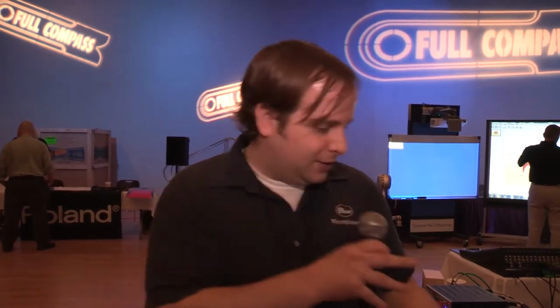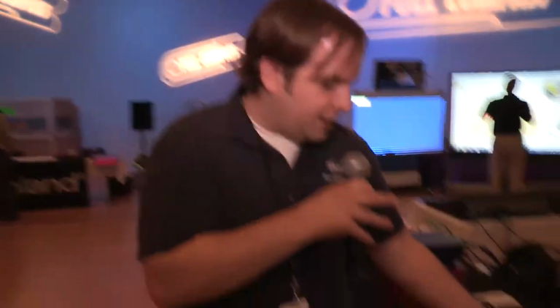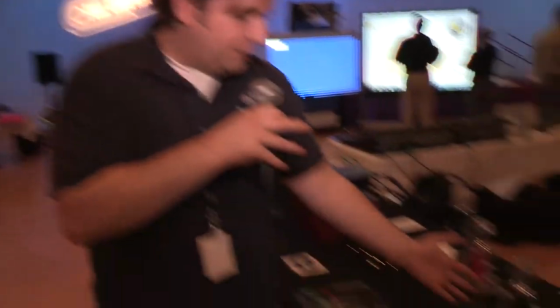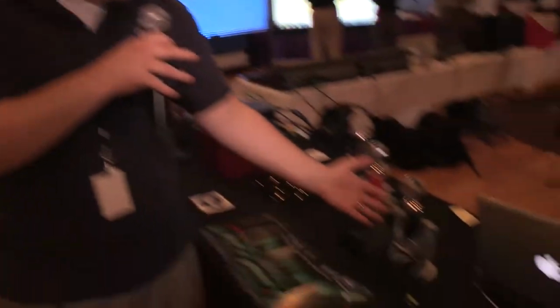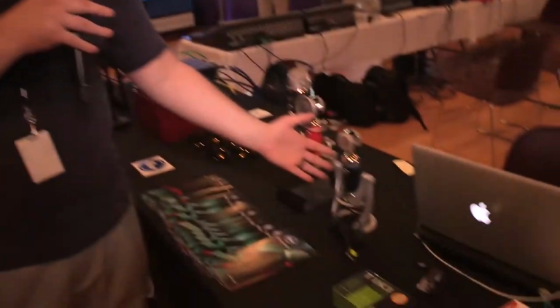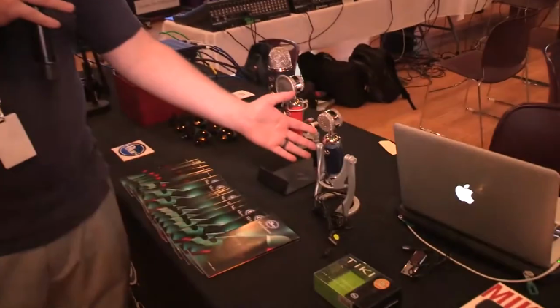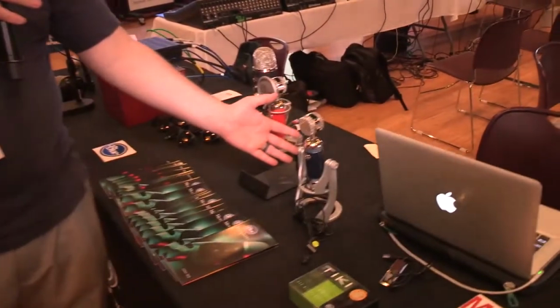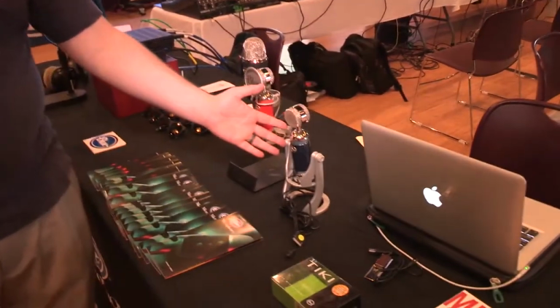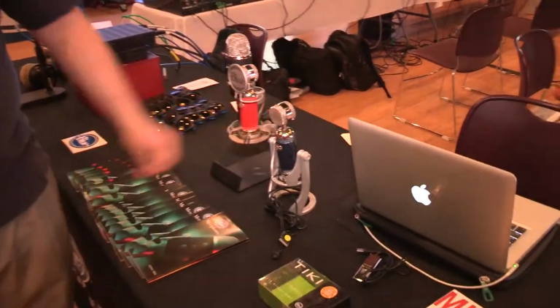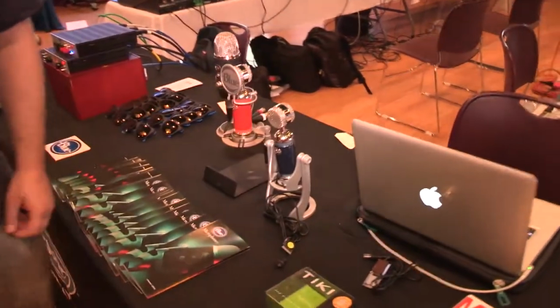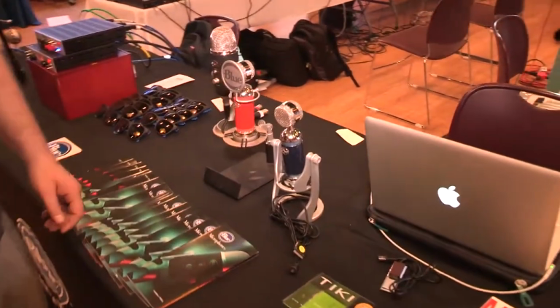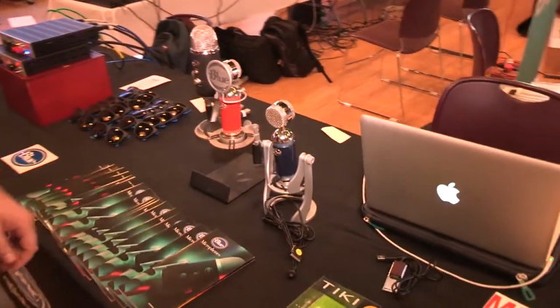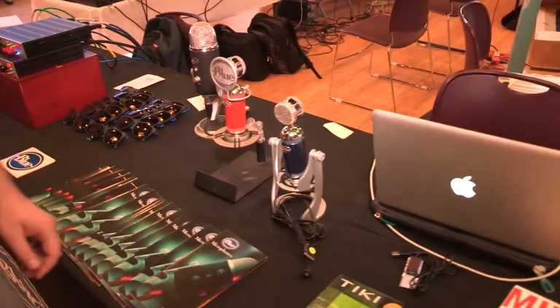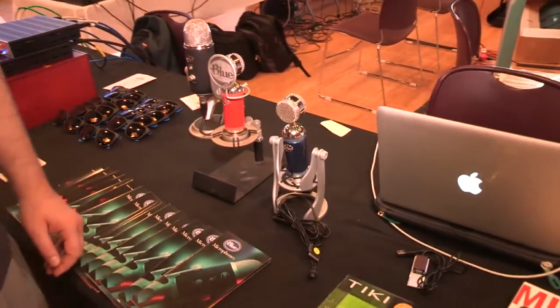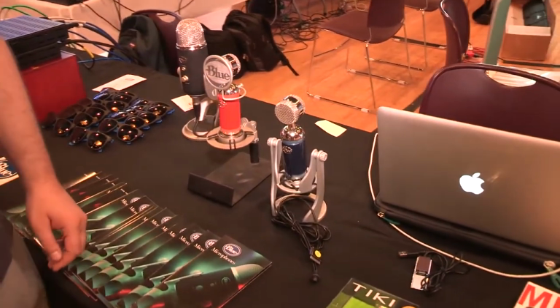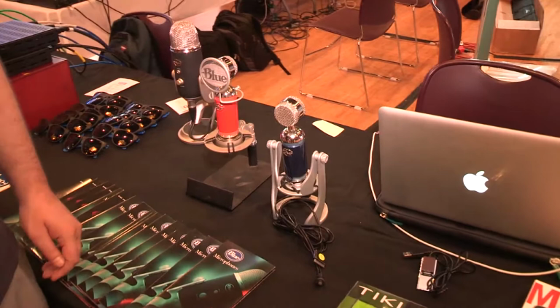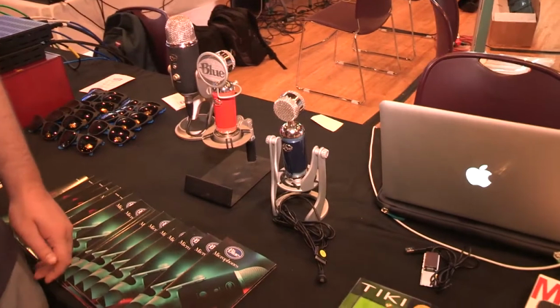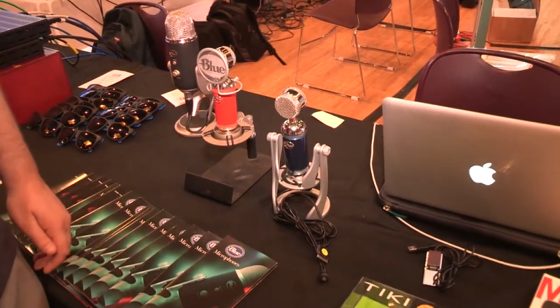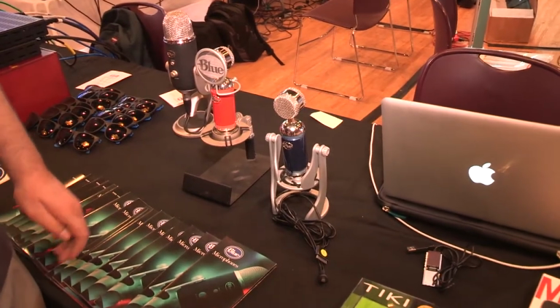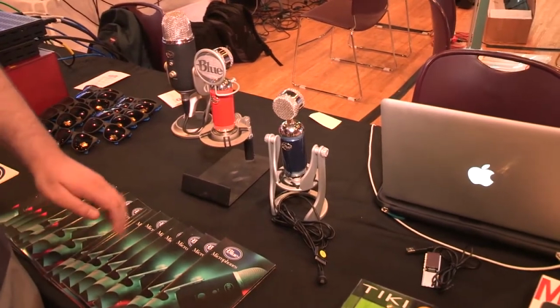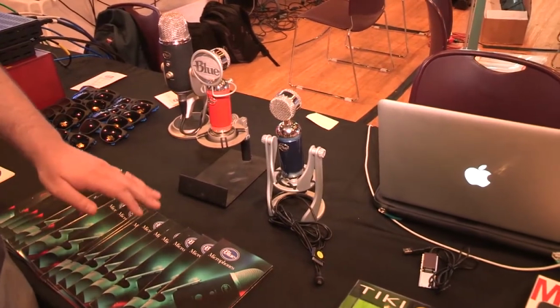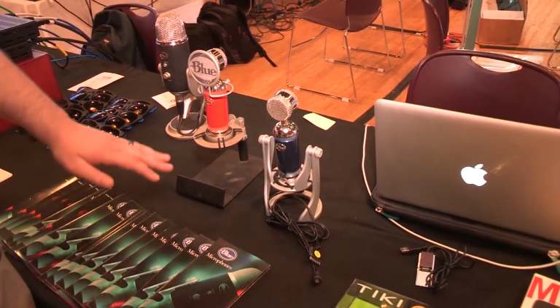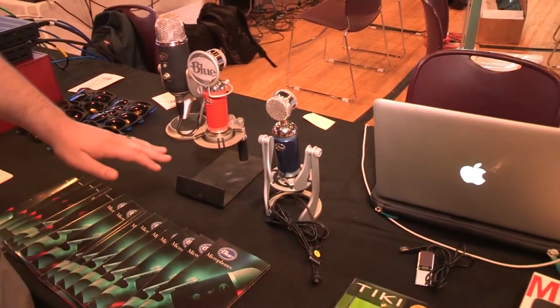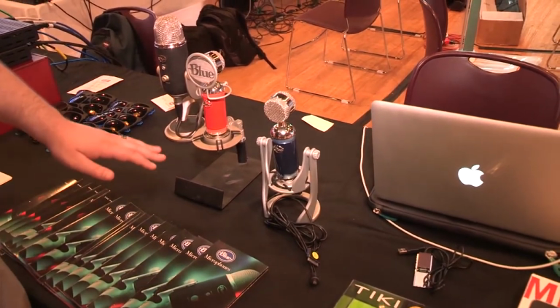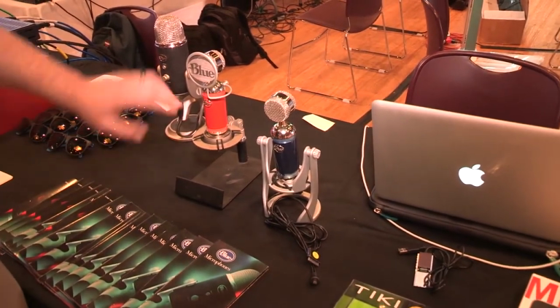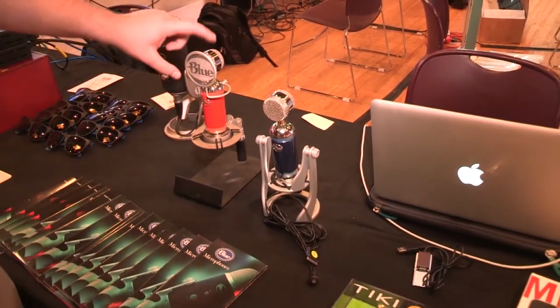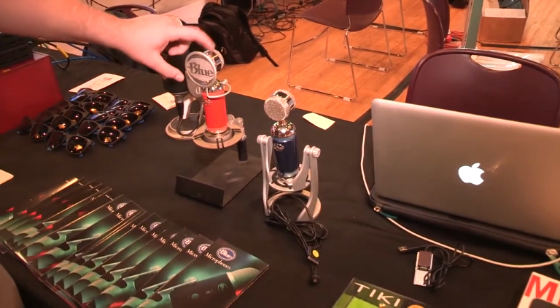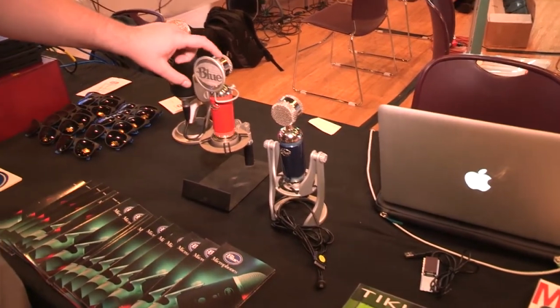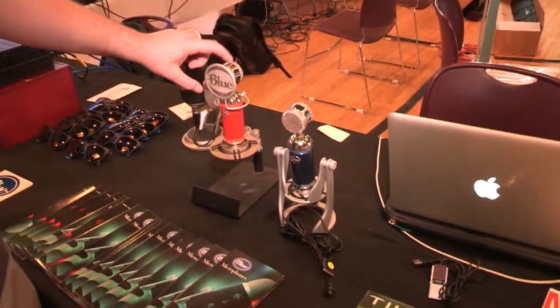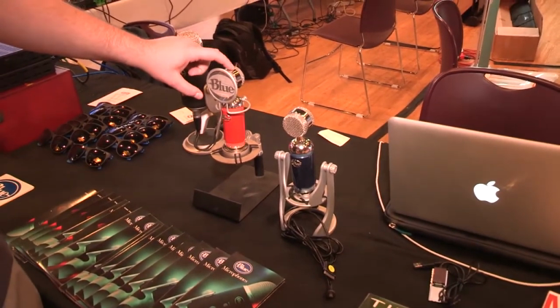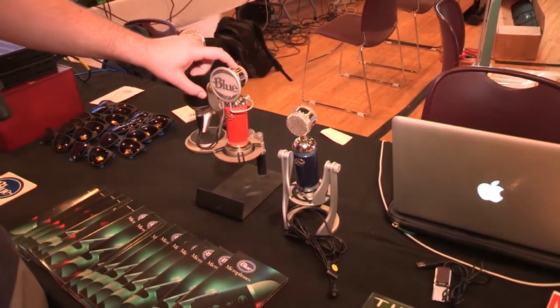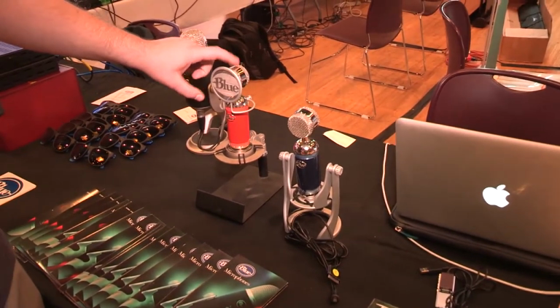Here we have the Spark Digital. The Spark Digital is going to be shipping in a couple weeks. For those of you that are familiar with the Blue Line, you might have seen this guy before. This is the Spark.